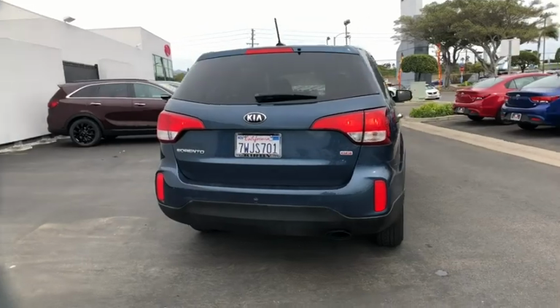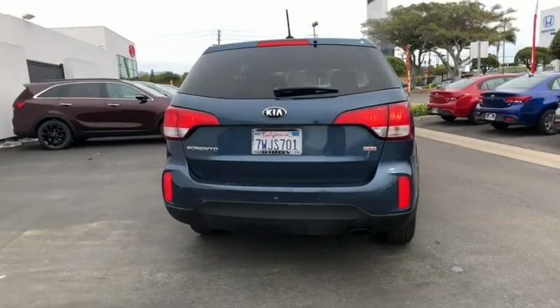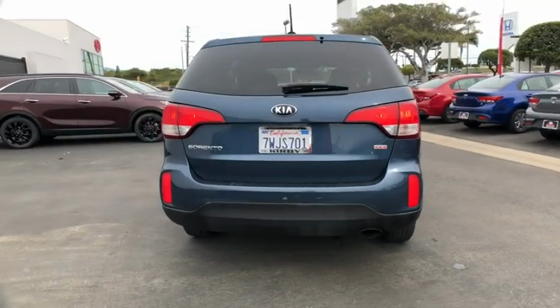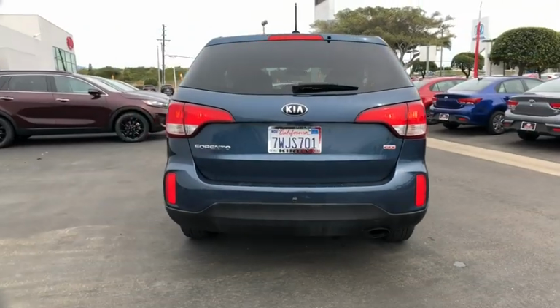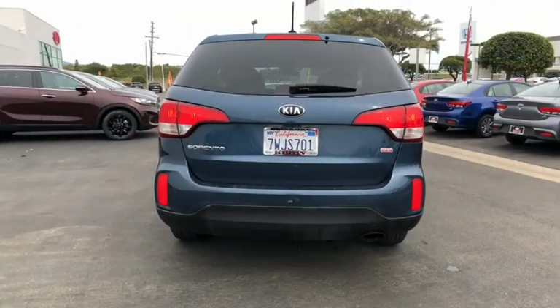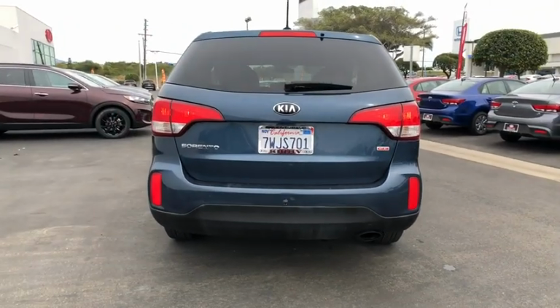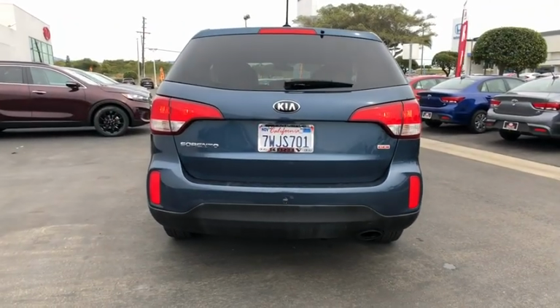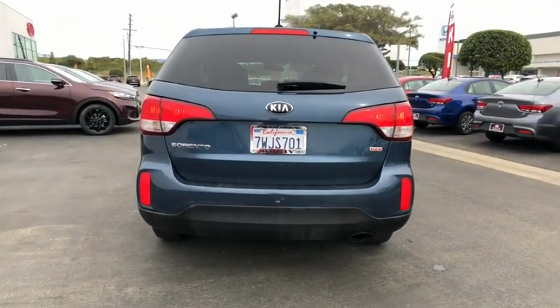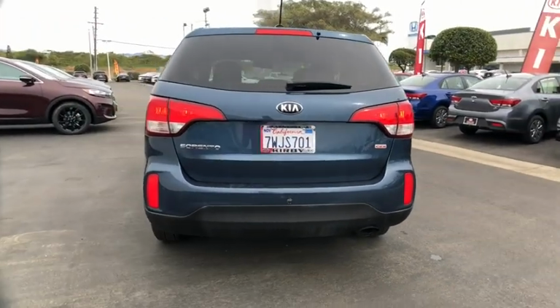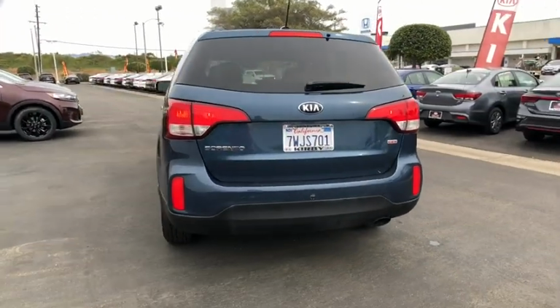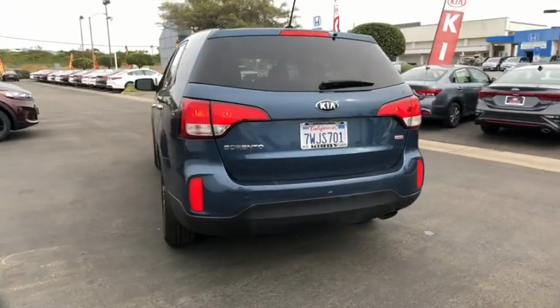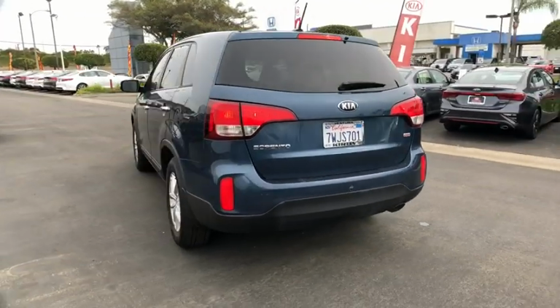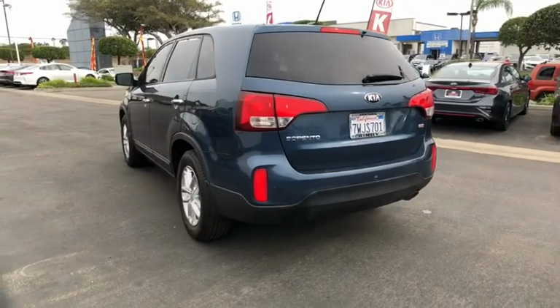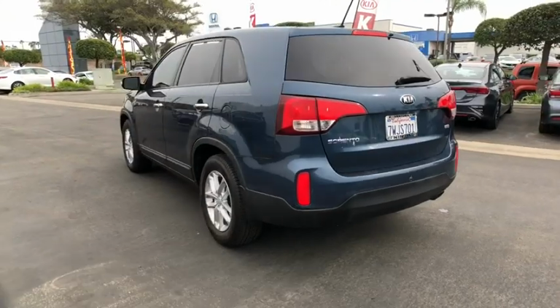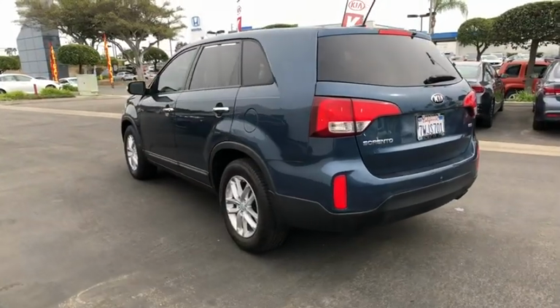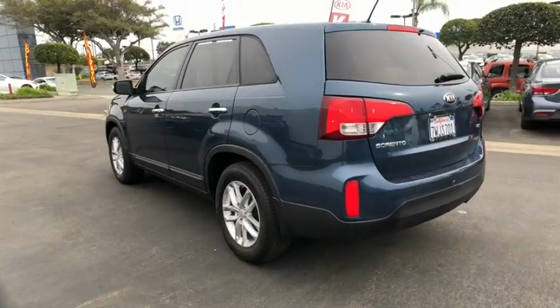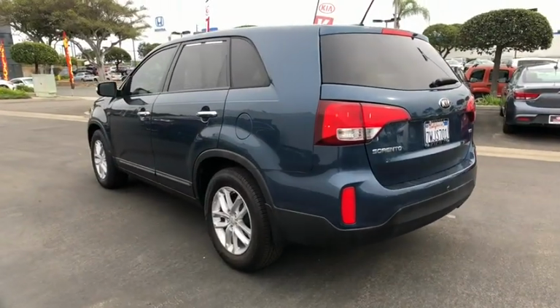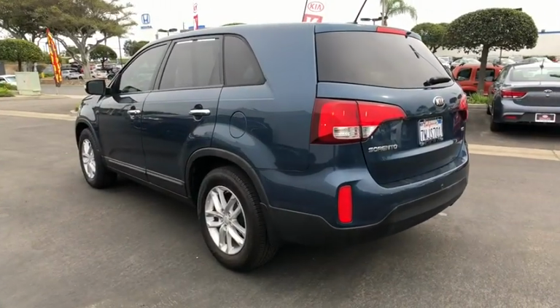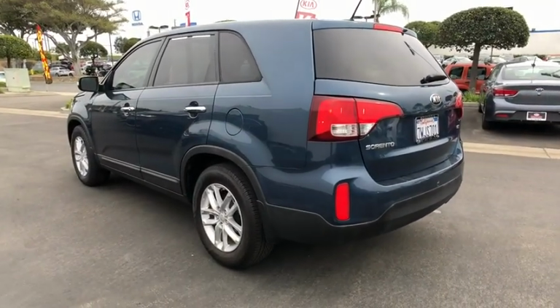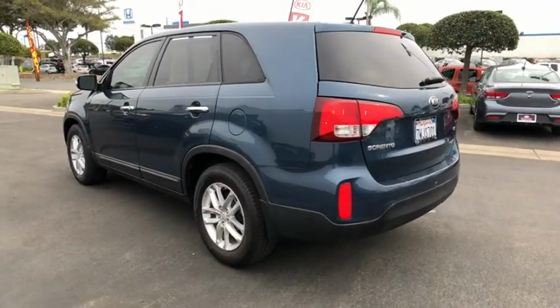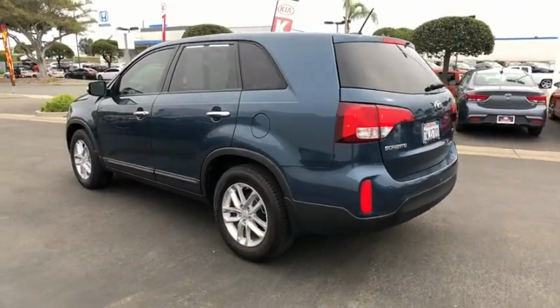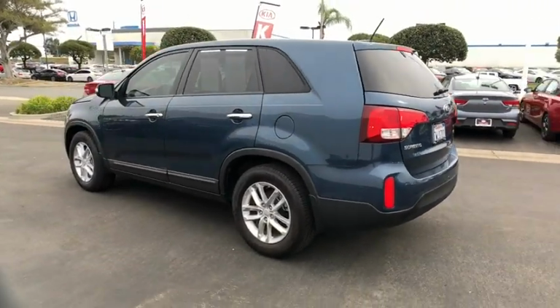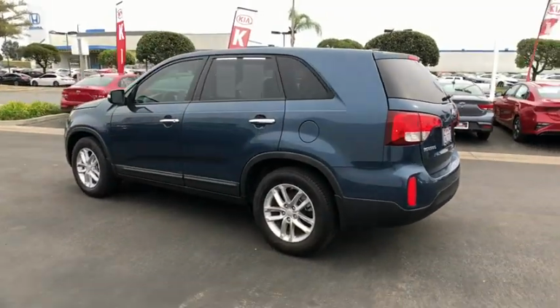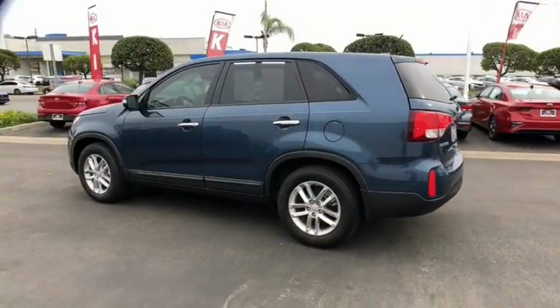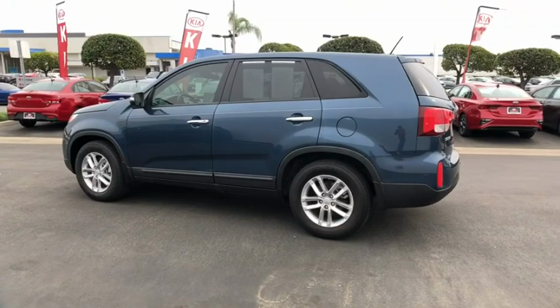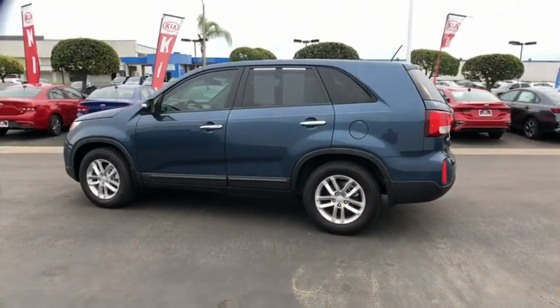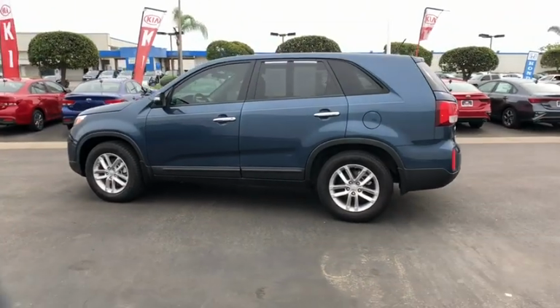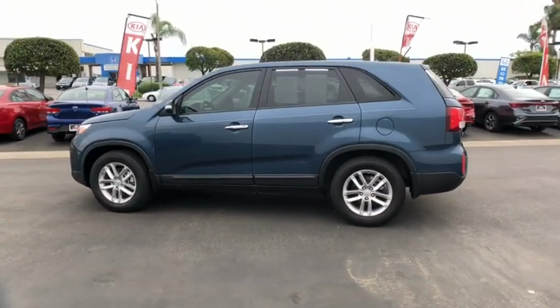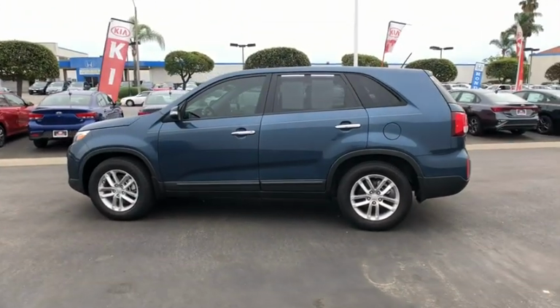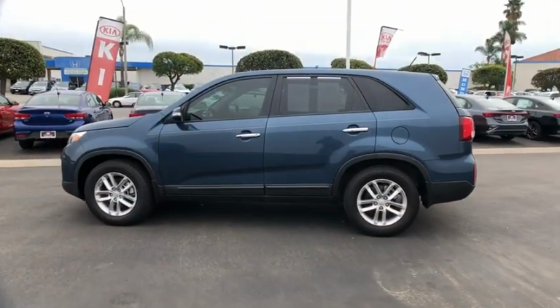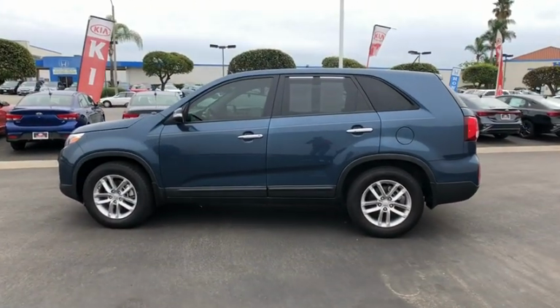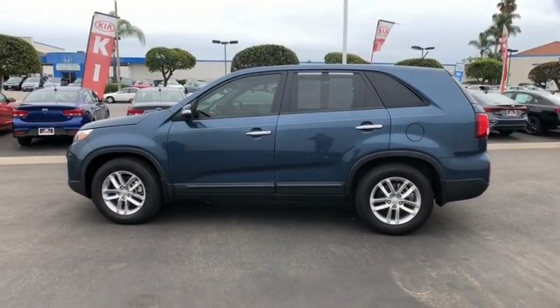This vehicle has less than 70,000 miles. Here are some of this vehicle's great options: traction control, dual airbags, power steering, alloy wheels, four-wheel disc brakes, AM-FM stereo with CD player,